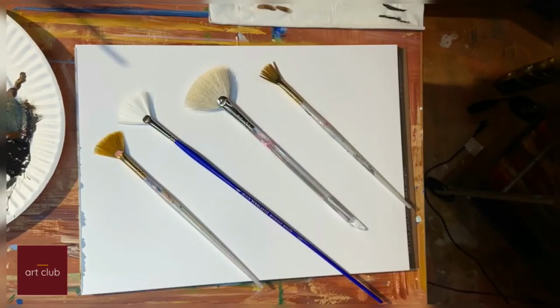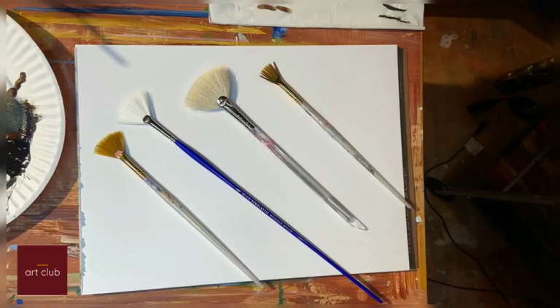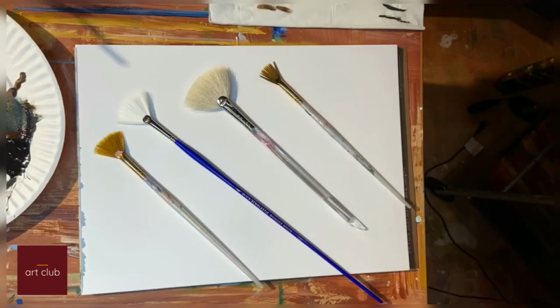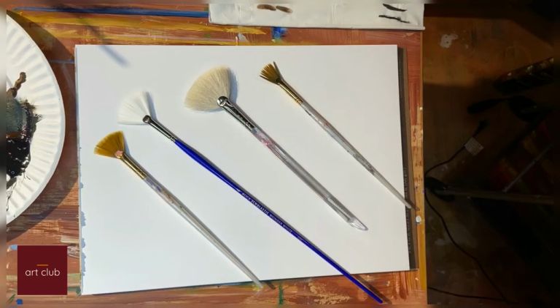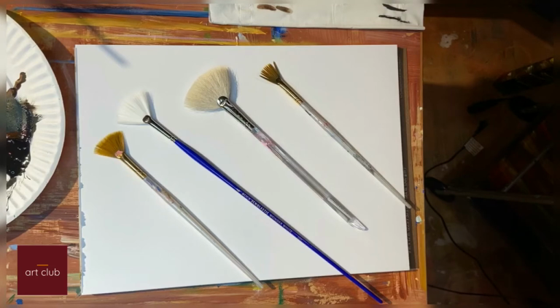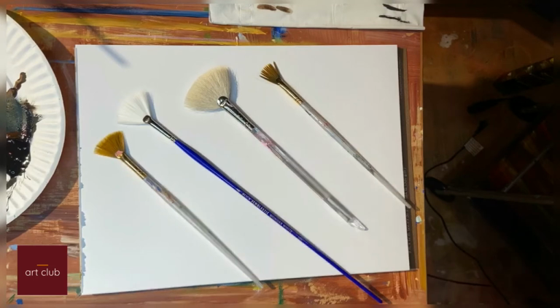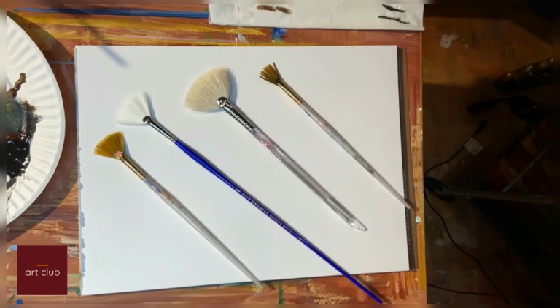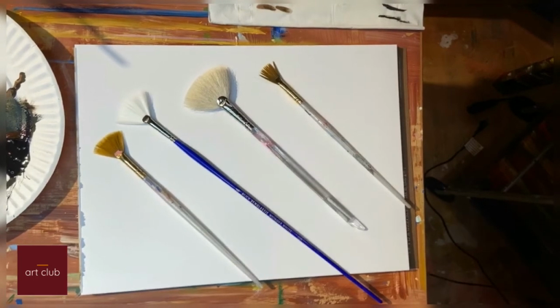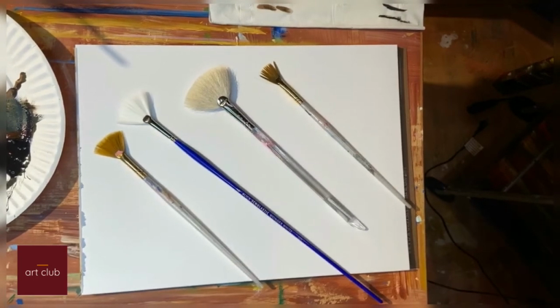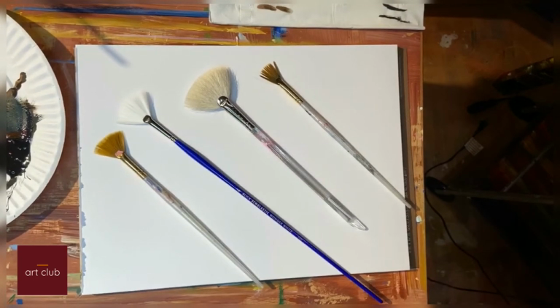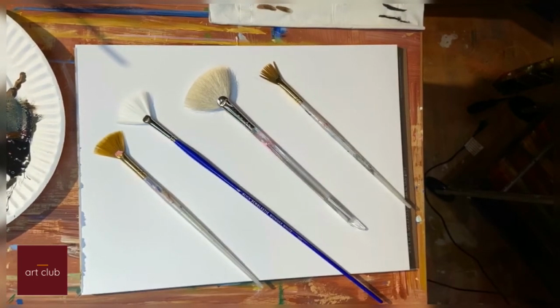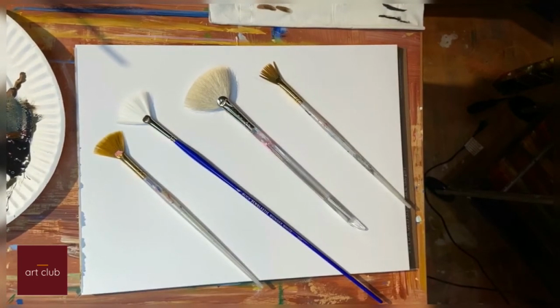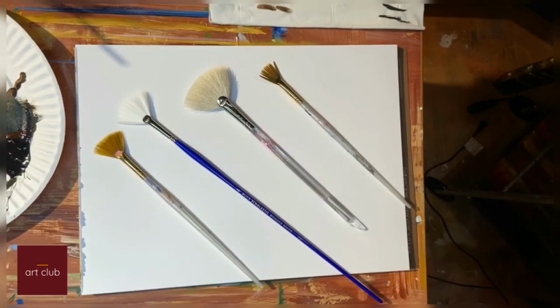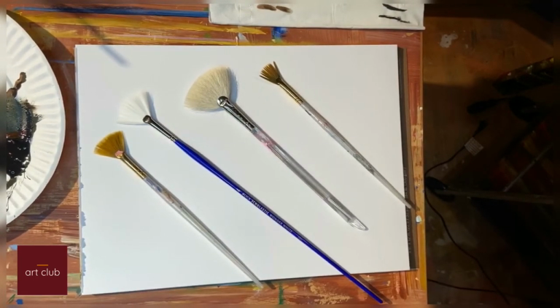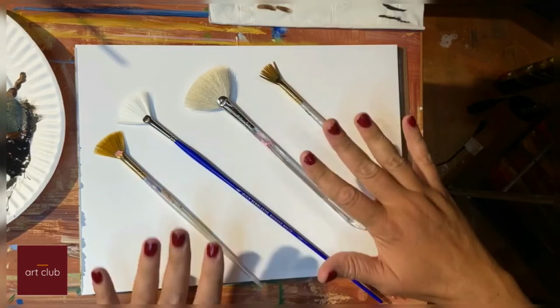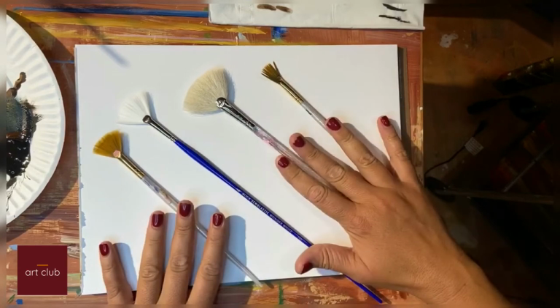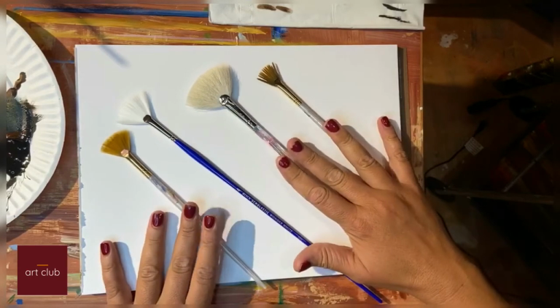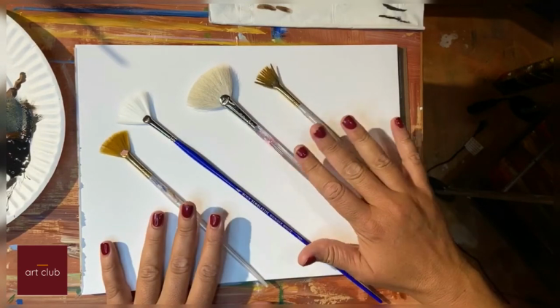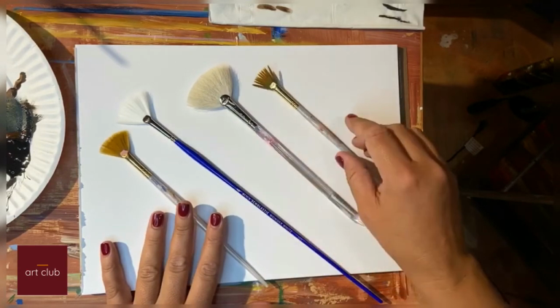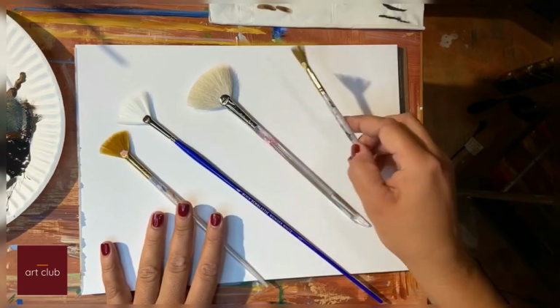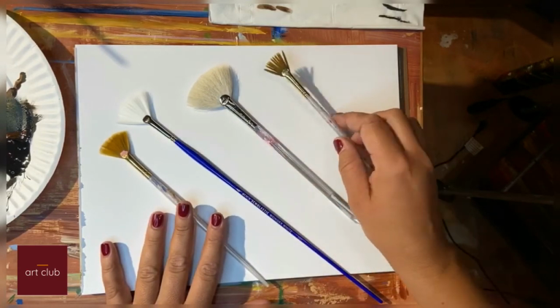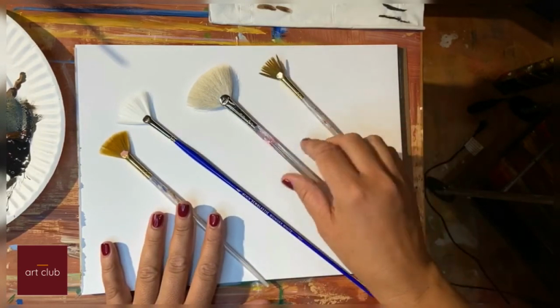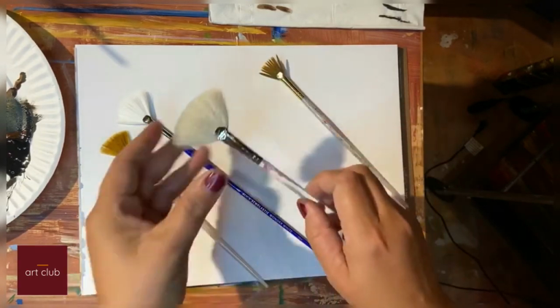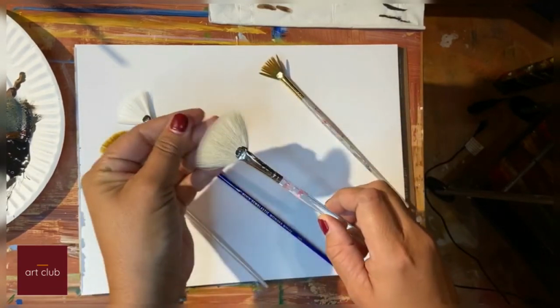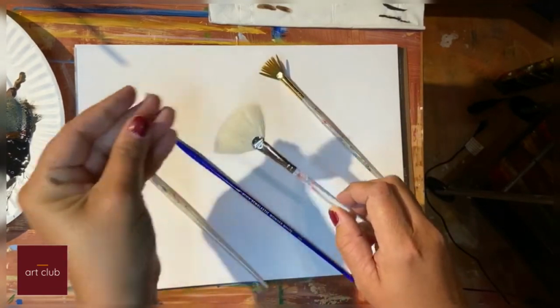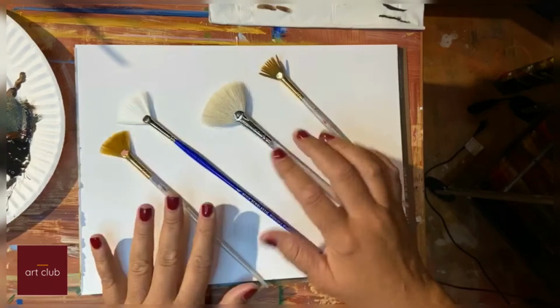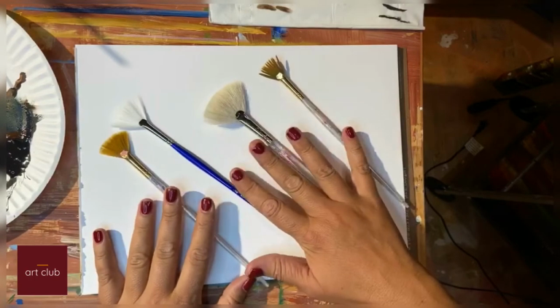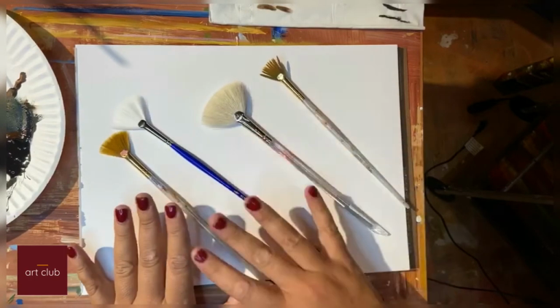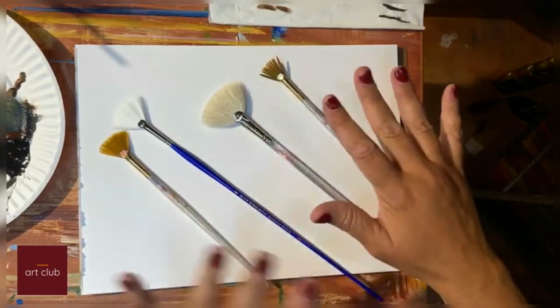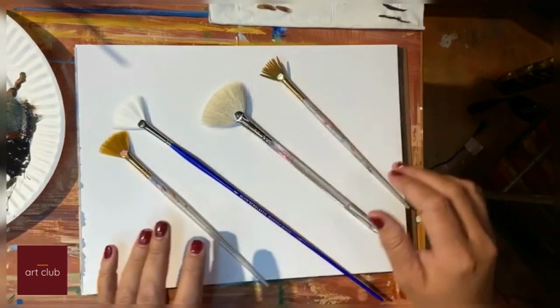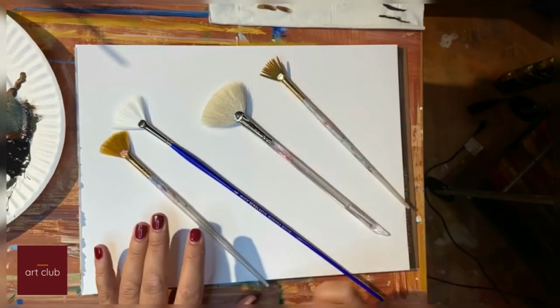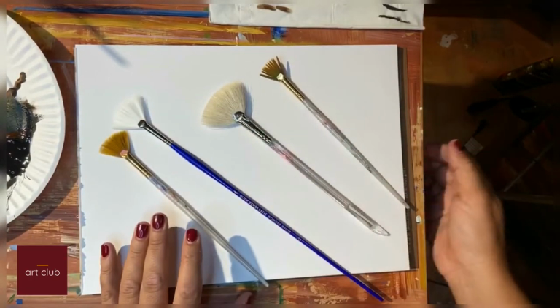Hi guys, this is Bella. I'm going to be talking today about how to use the fan brush. We have many different types, different sizes, different types of bristles, and I just want to go over some simple ways to use it.